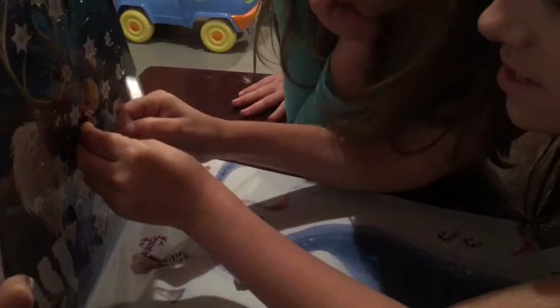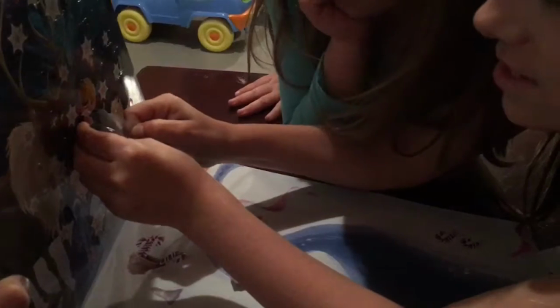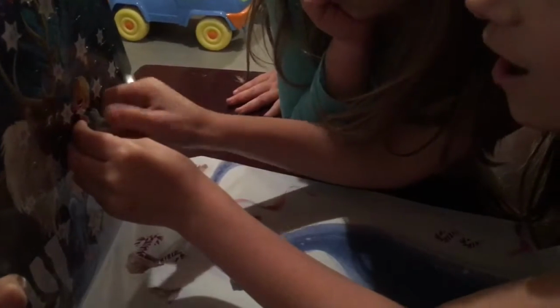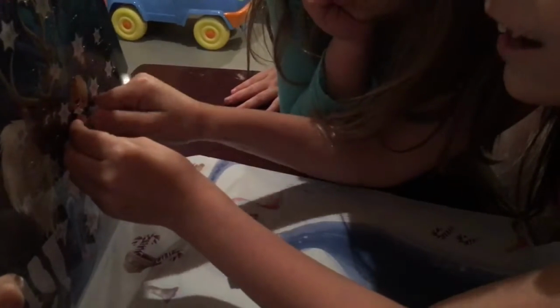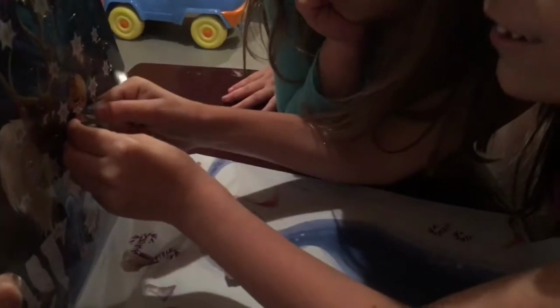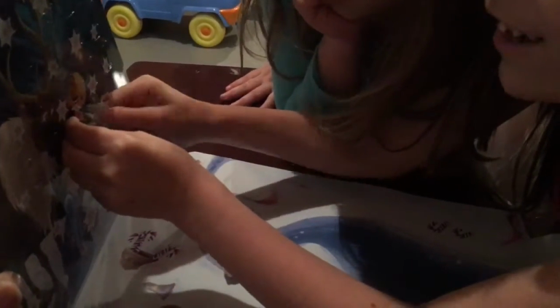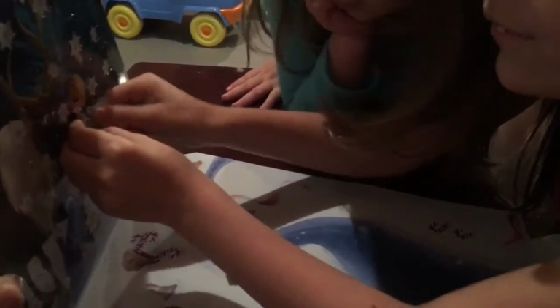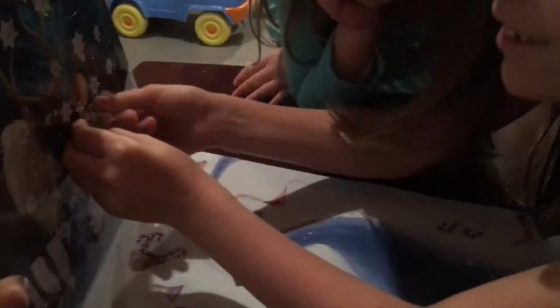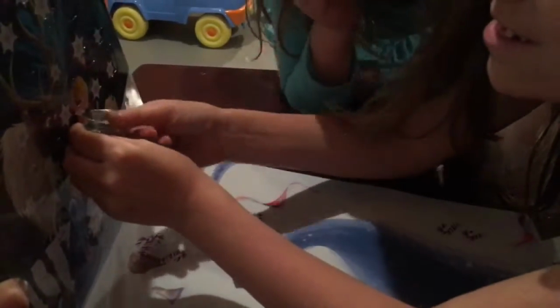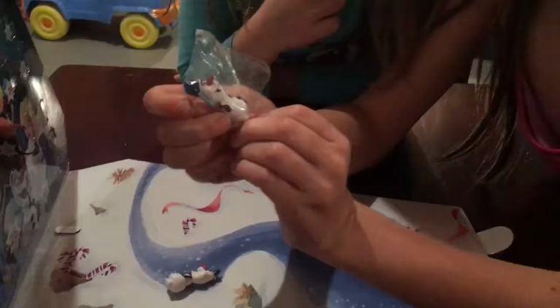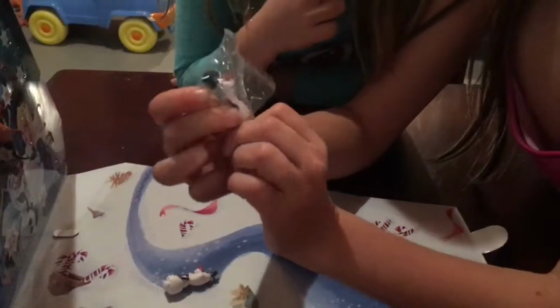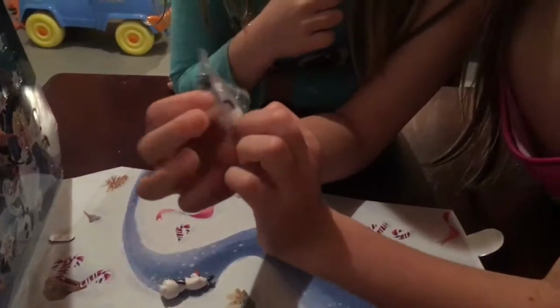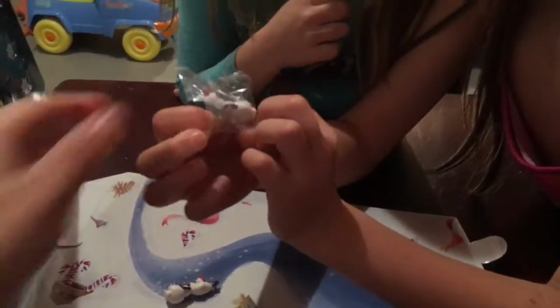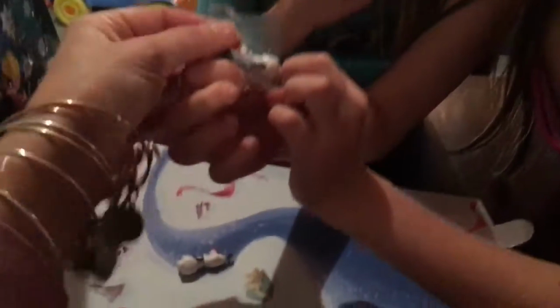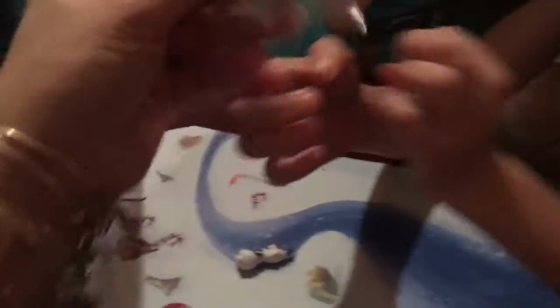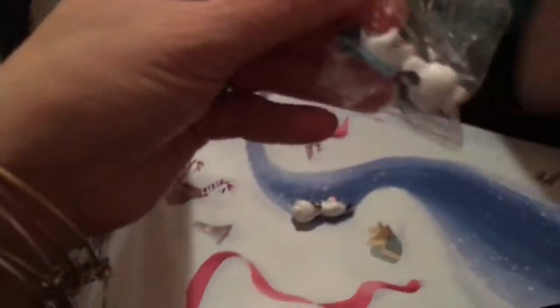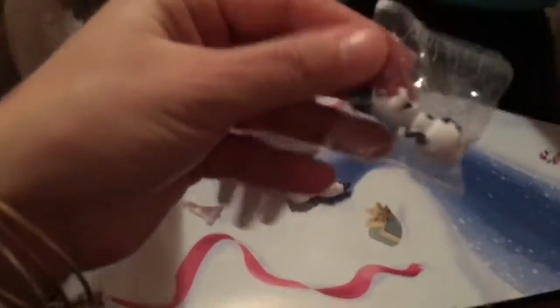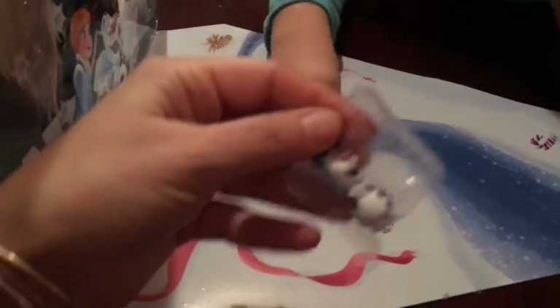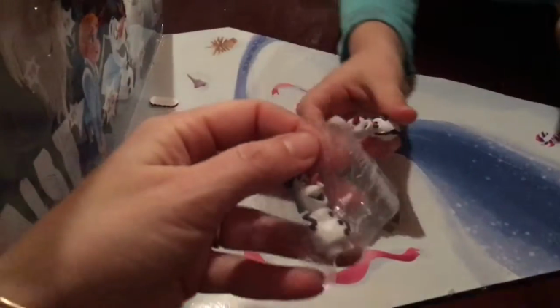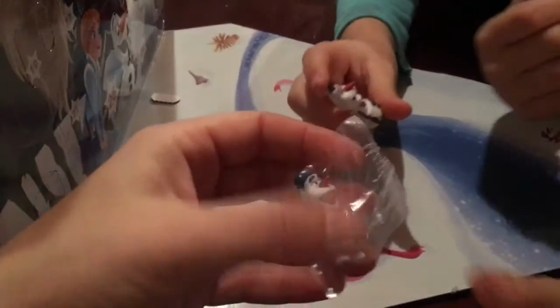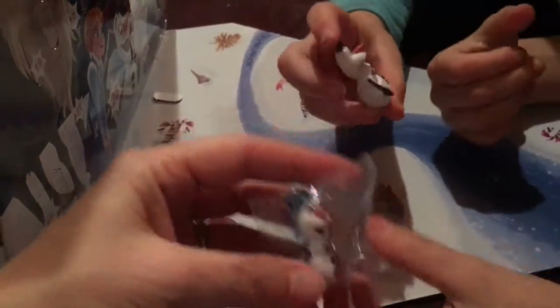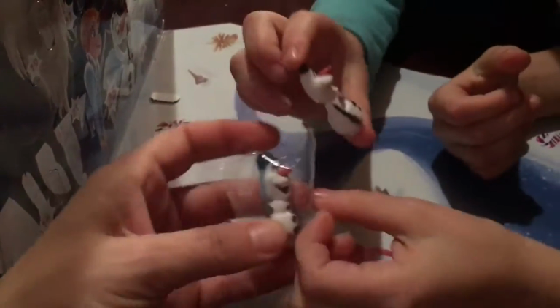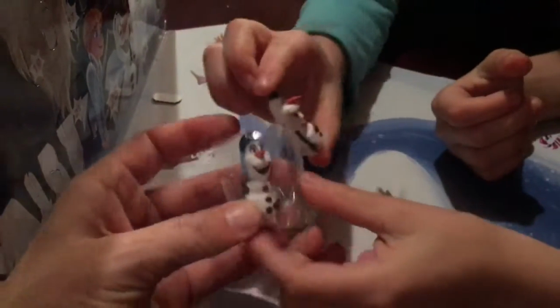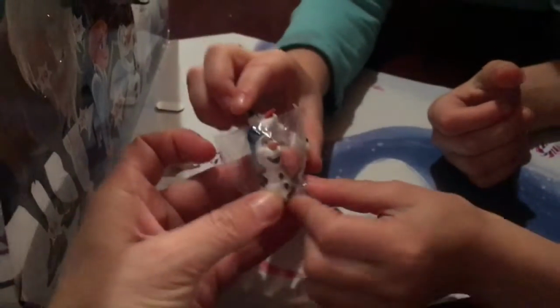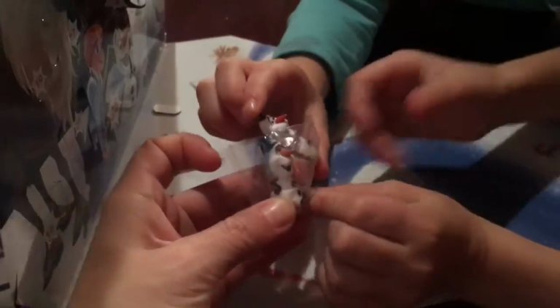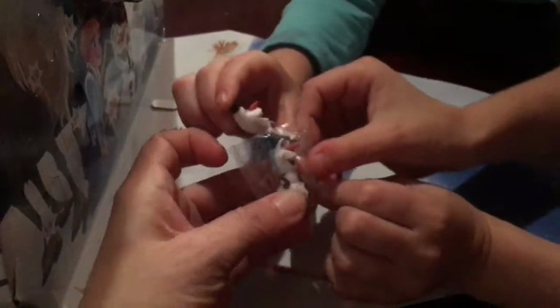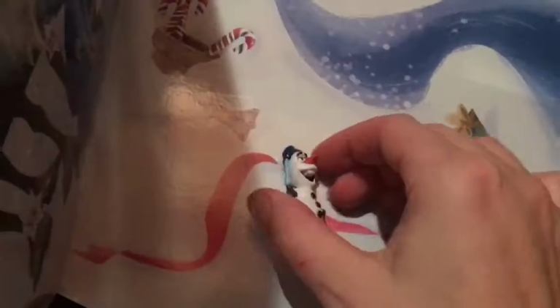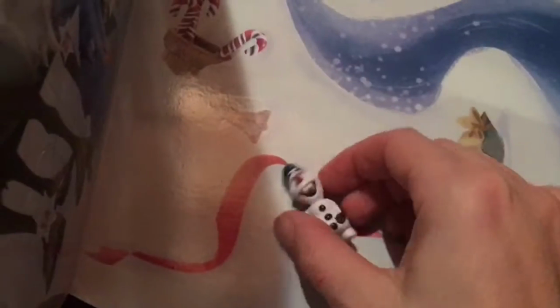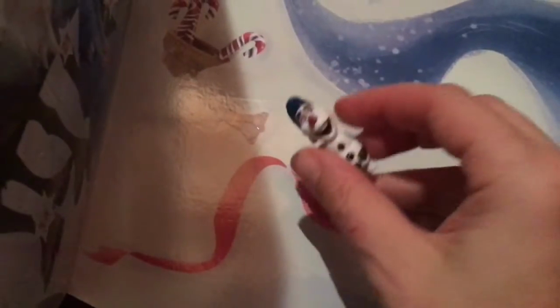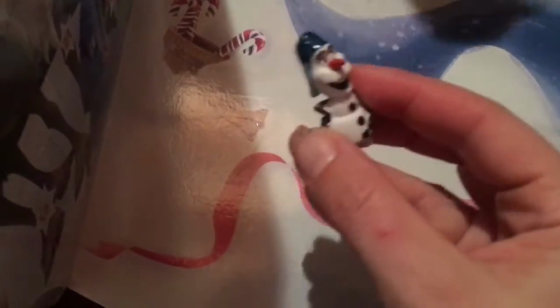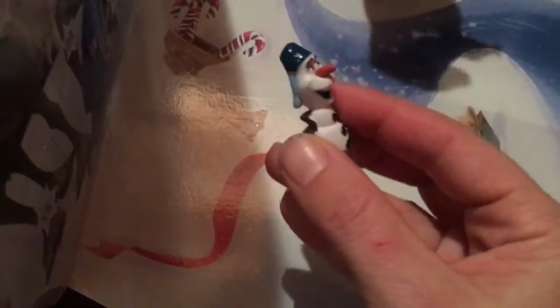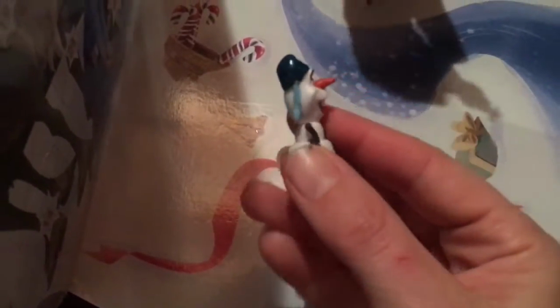Olaf! I got Olaf. Another Olaf? Same Olaf? No. Oh my gosh, that is so exciting. It's different. Oh it's a little different - it's our day three Olaf!